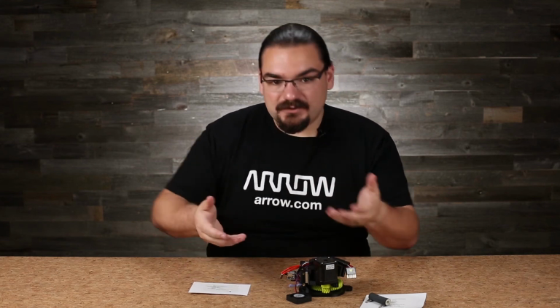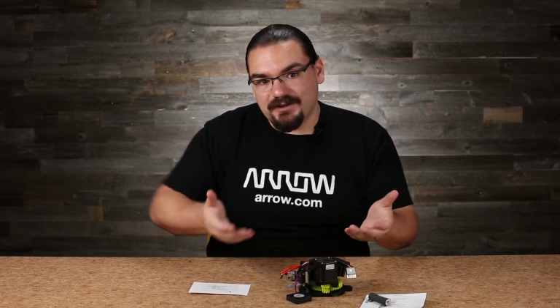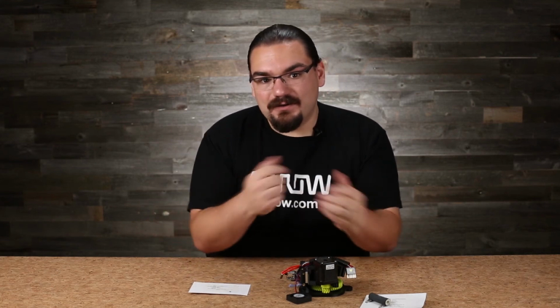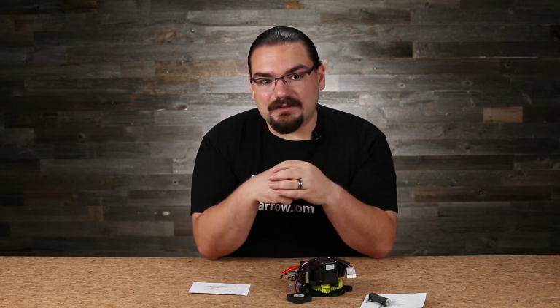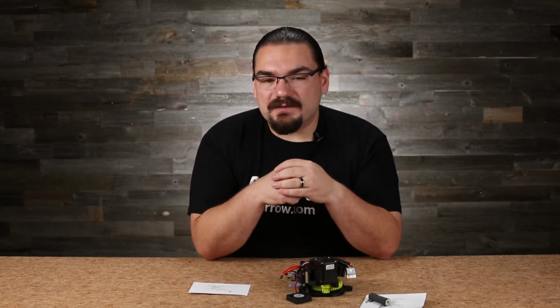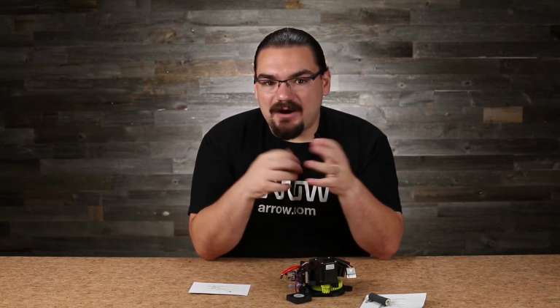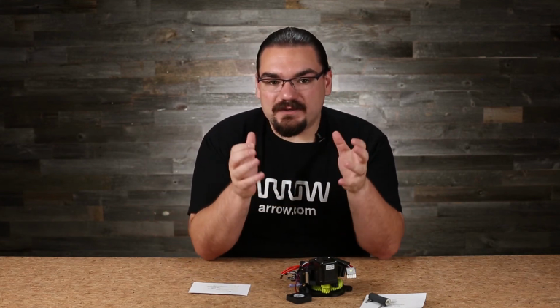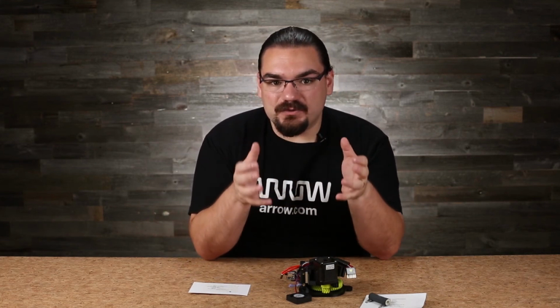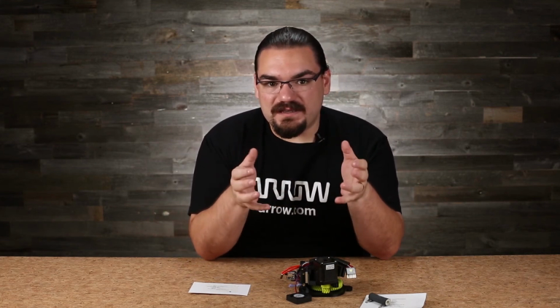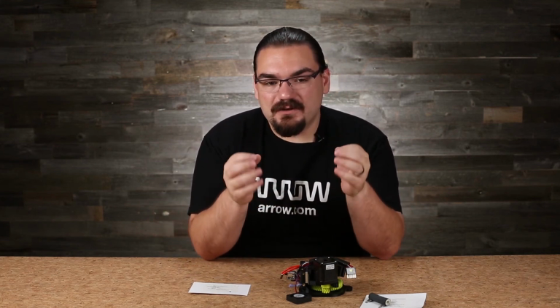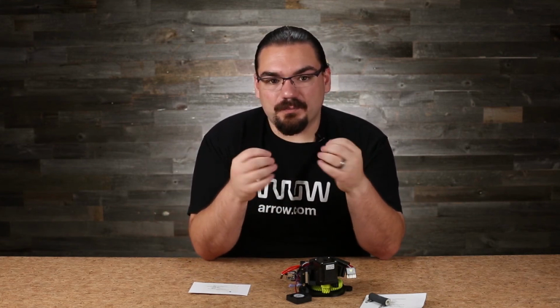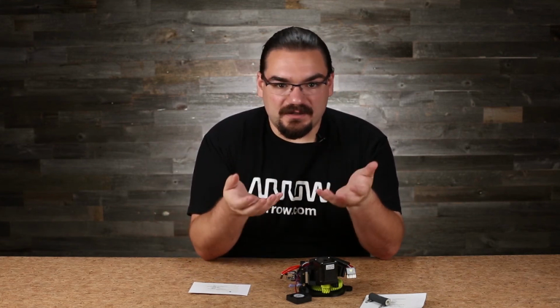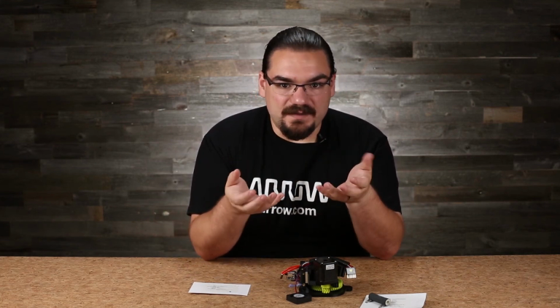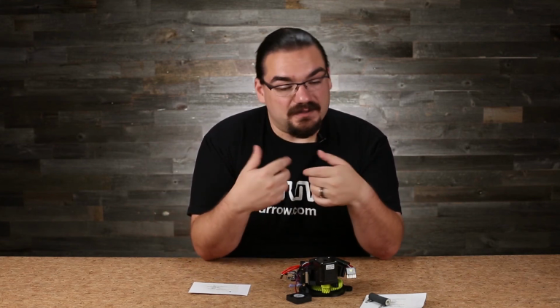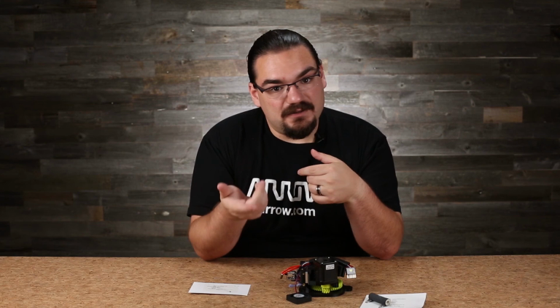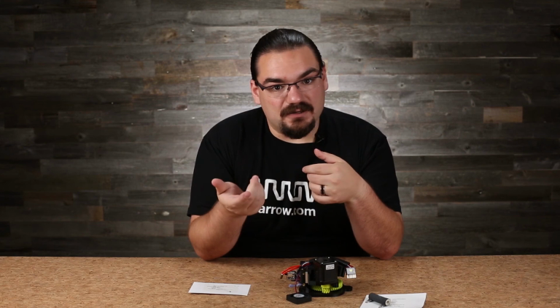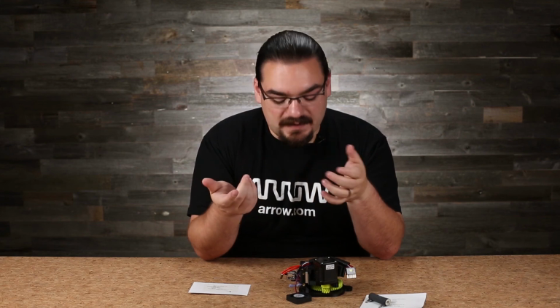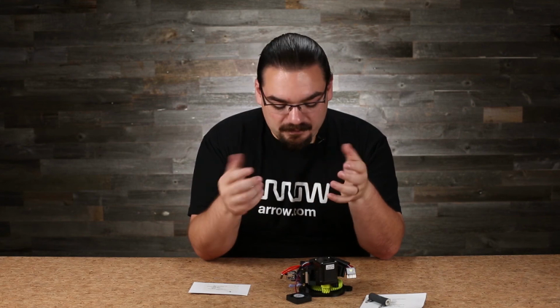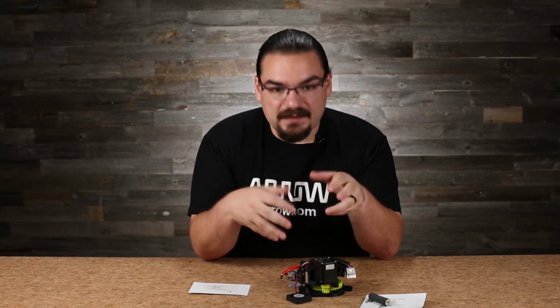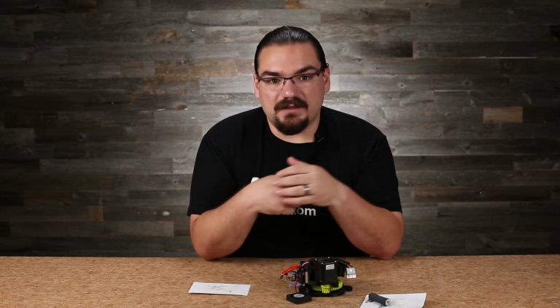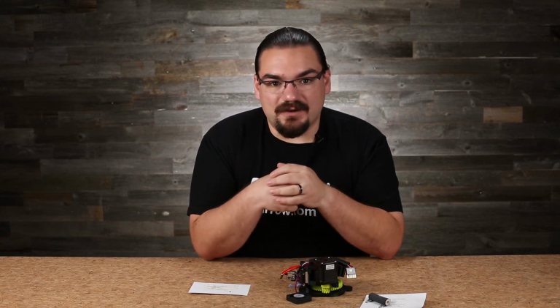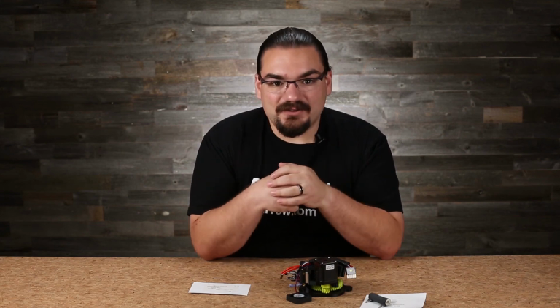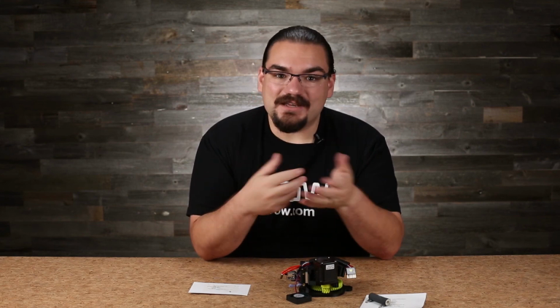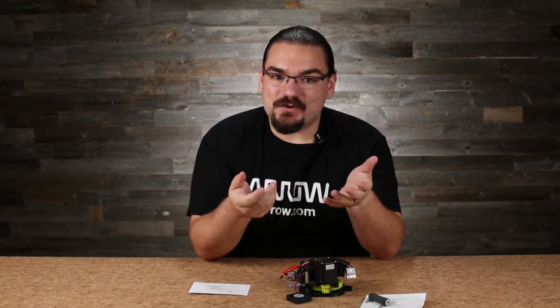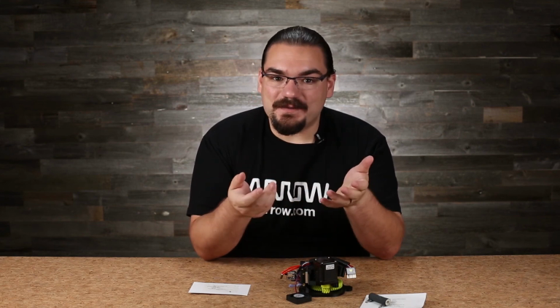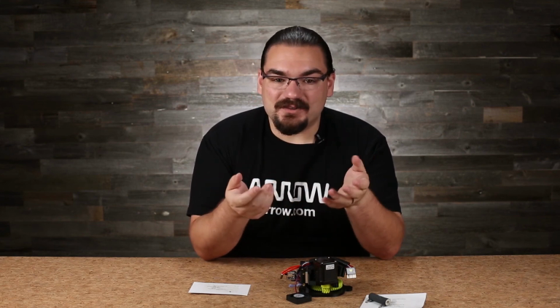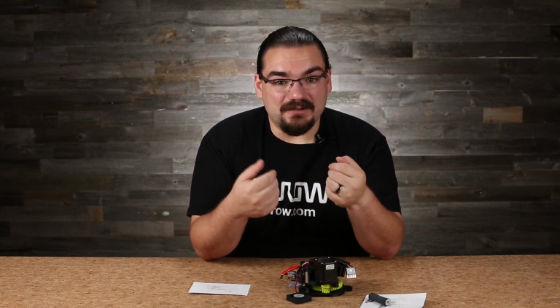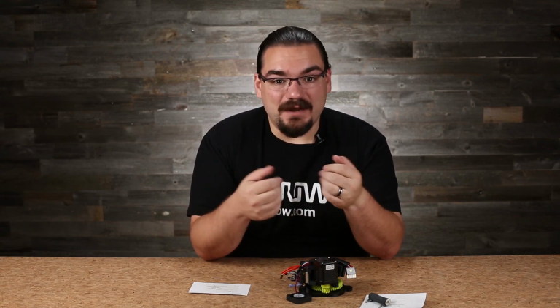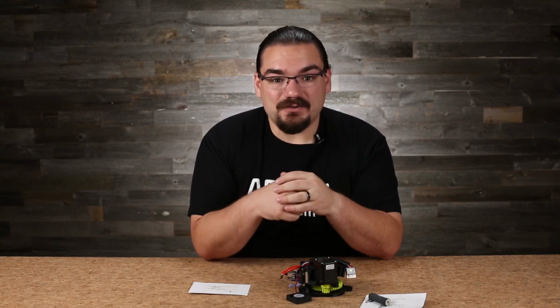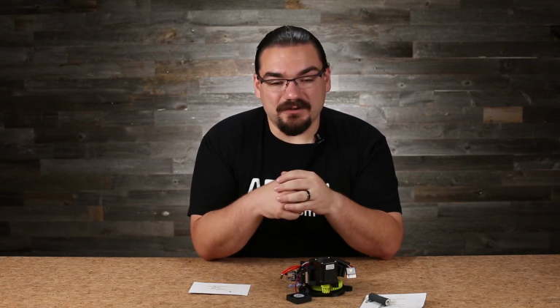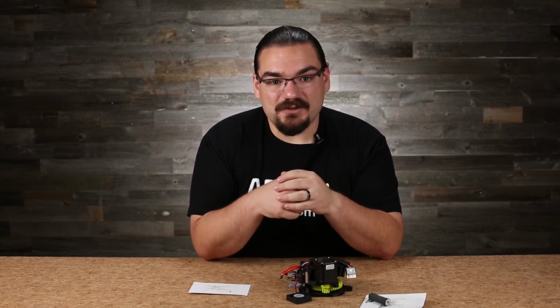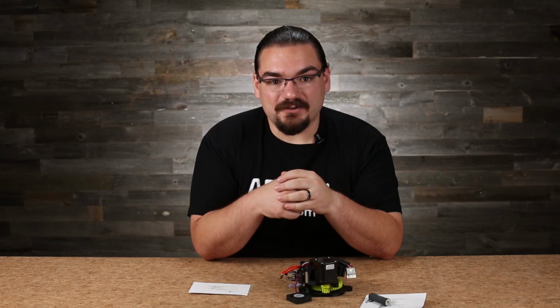So there you go — a little bit of how we can use heat for productive means and not destructive means in our electronics. Thanks for joining me in this. I'm Nicholas Powers with Aero Electronics.